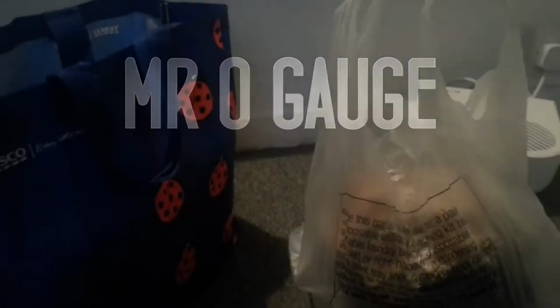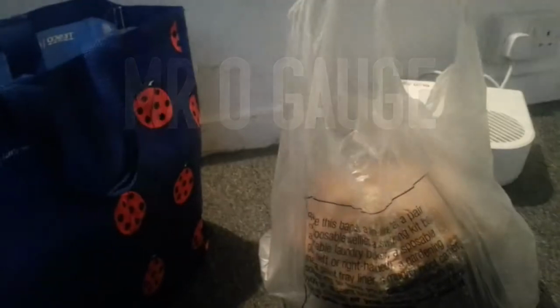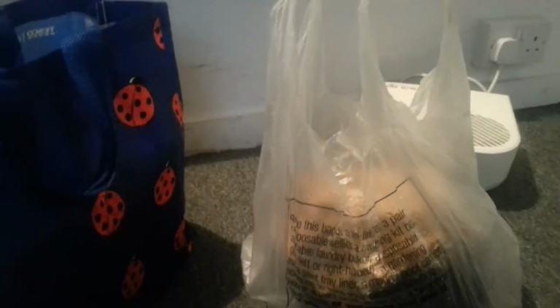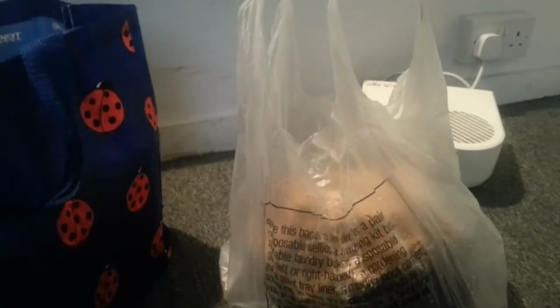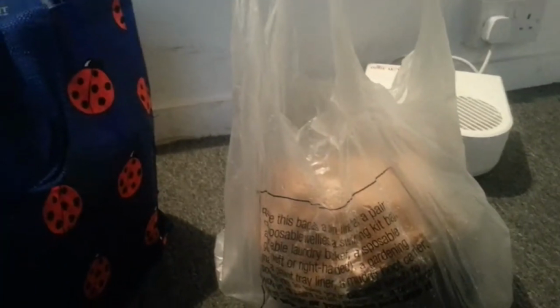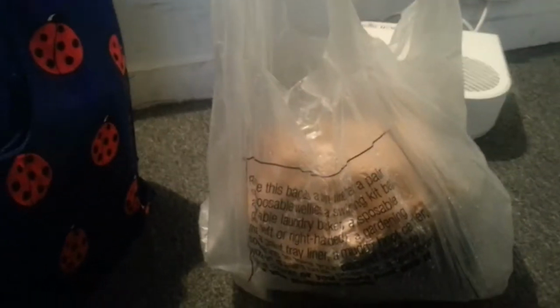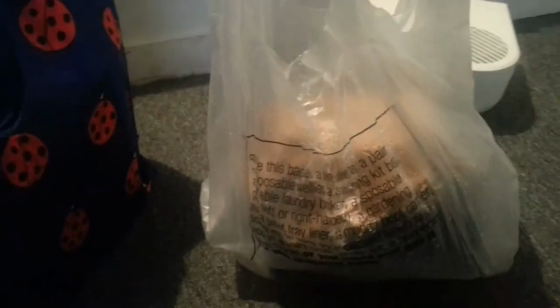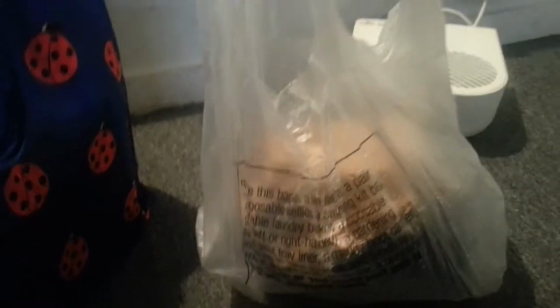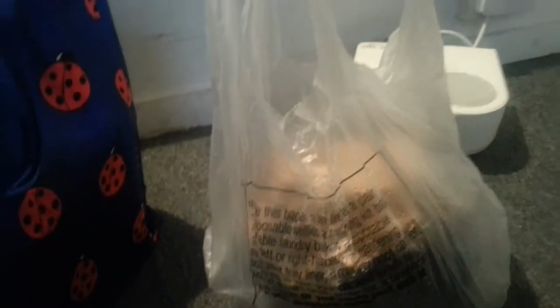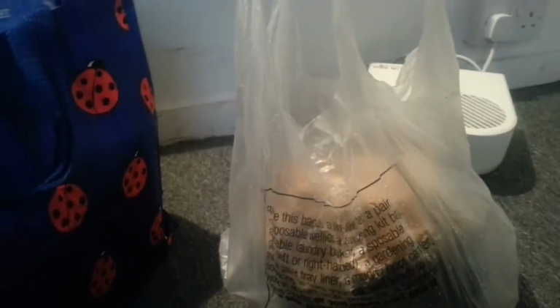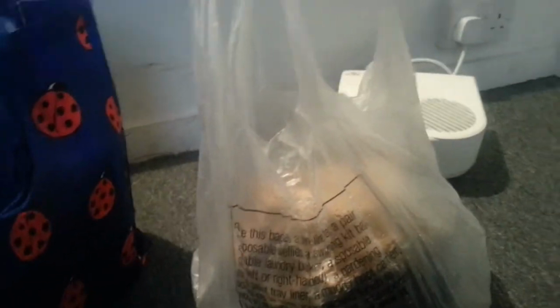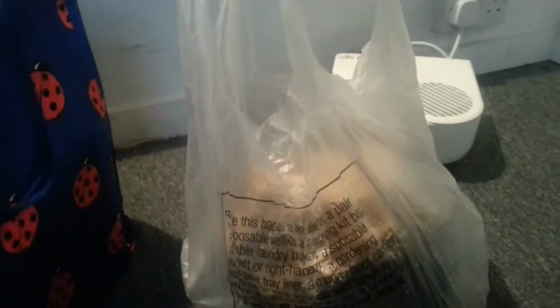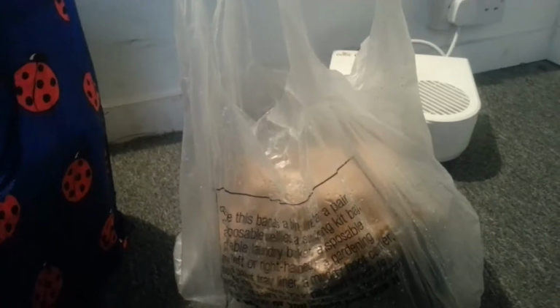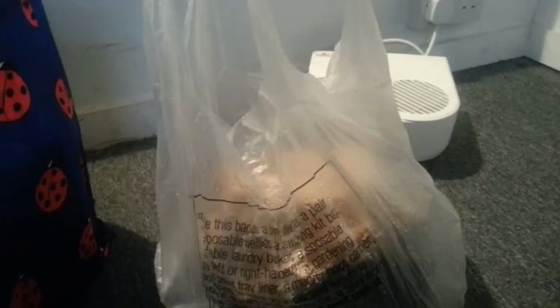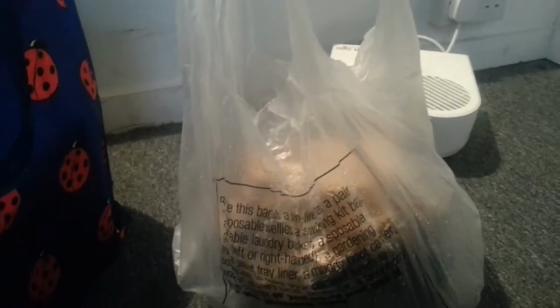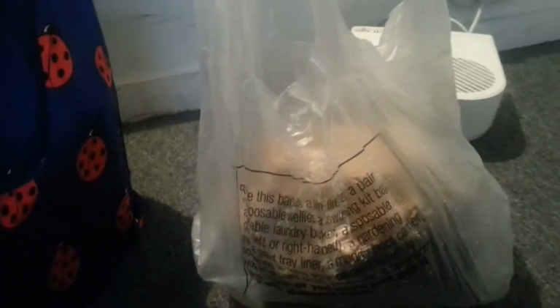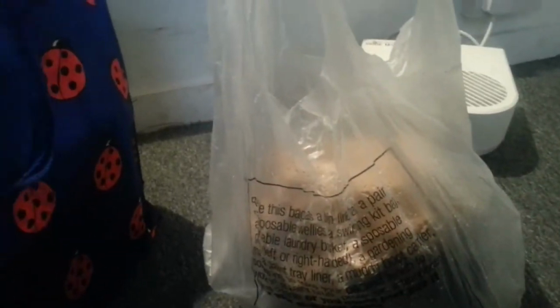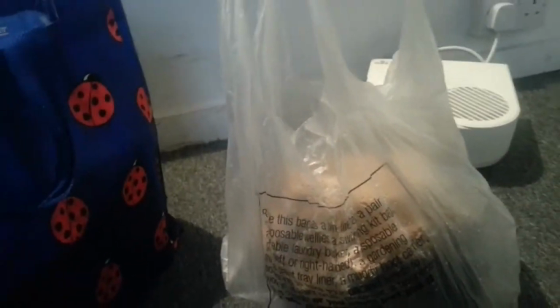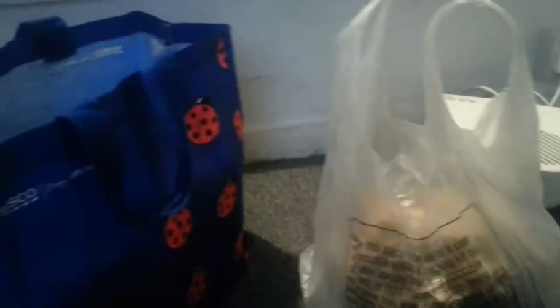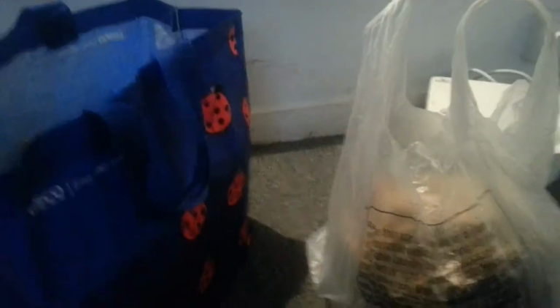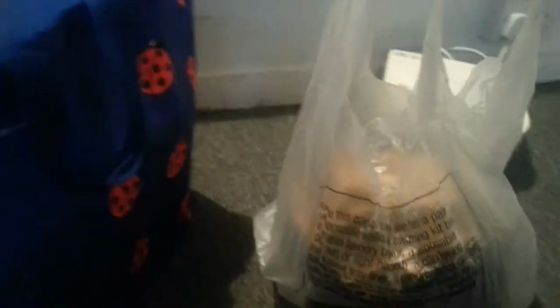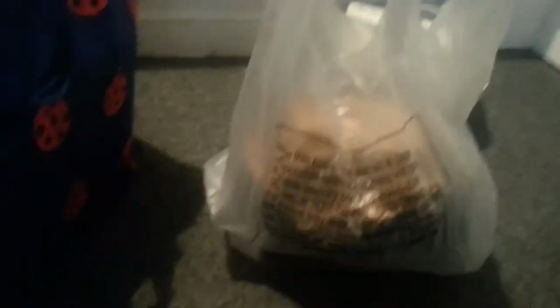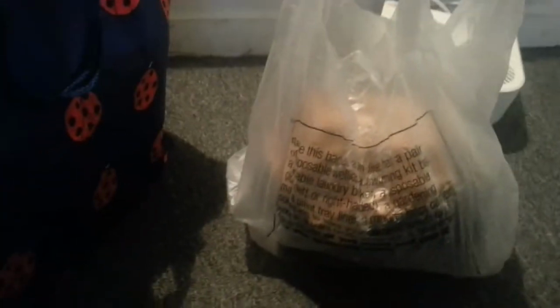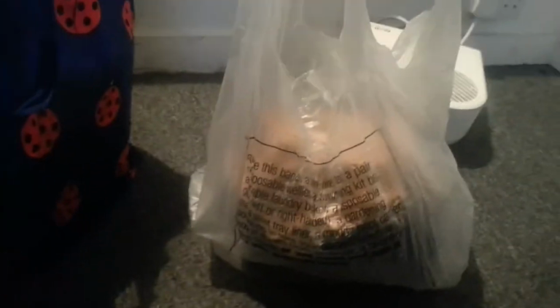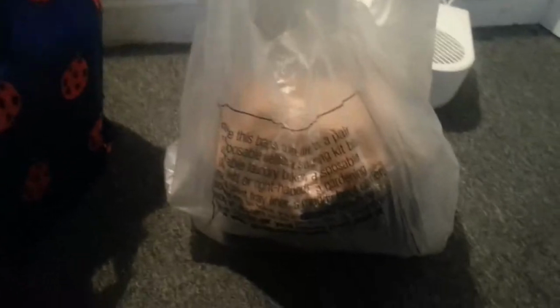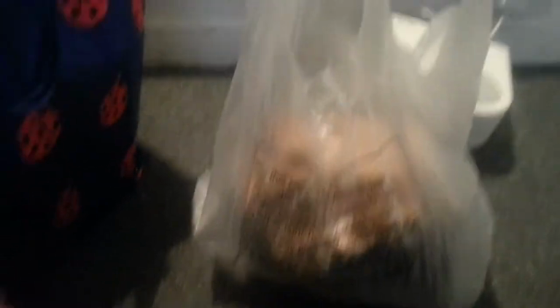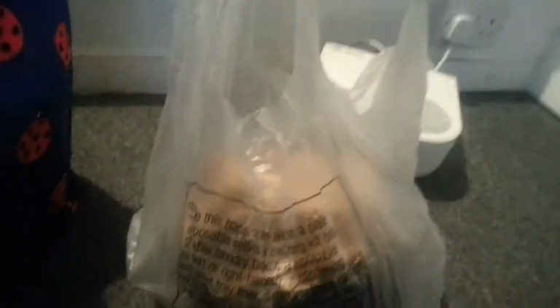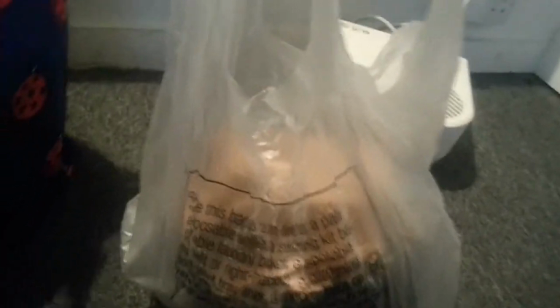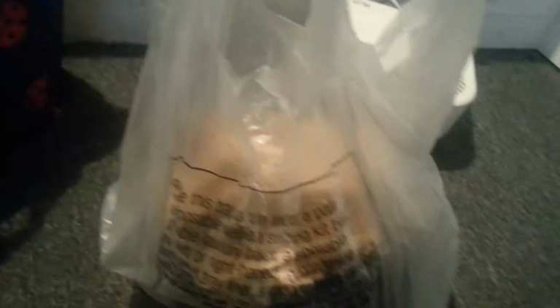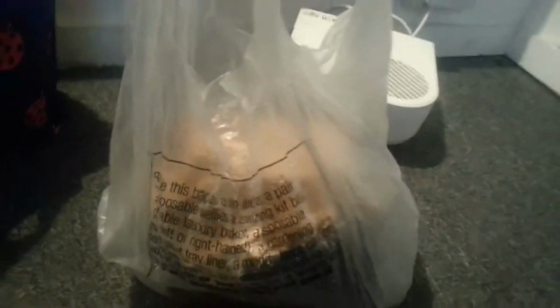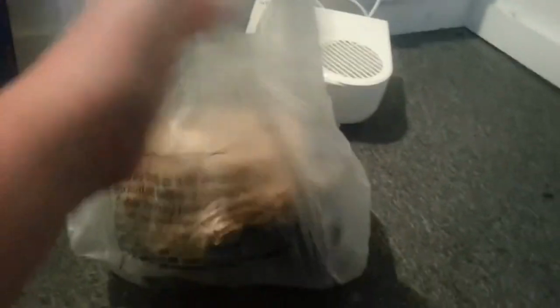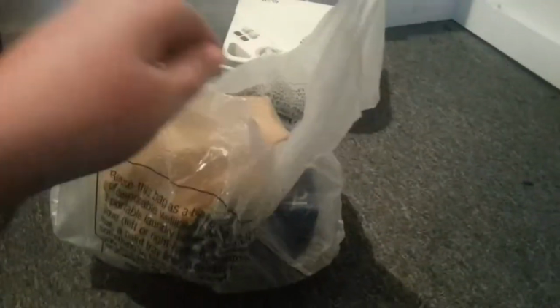Welcome to another video. Today we're going to be having a look at a haul, and then afterwards they will be individually reviewed. We'll just push this bag to one side and get started.